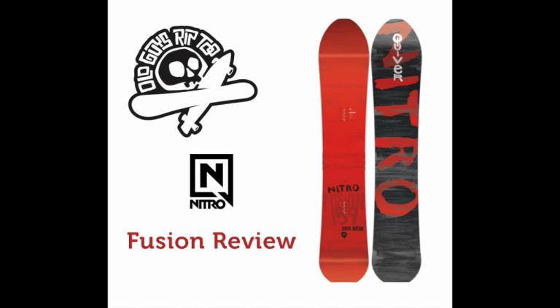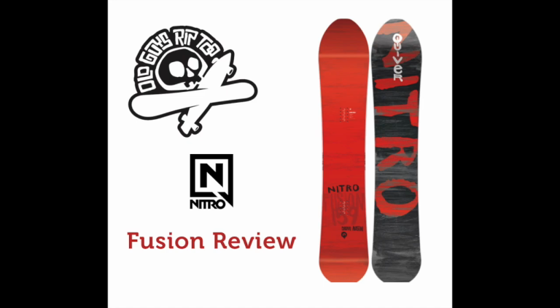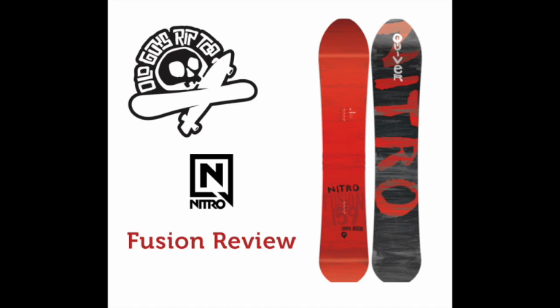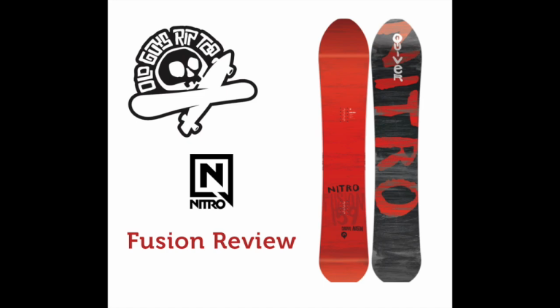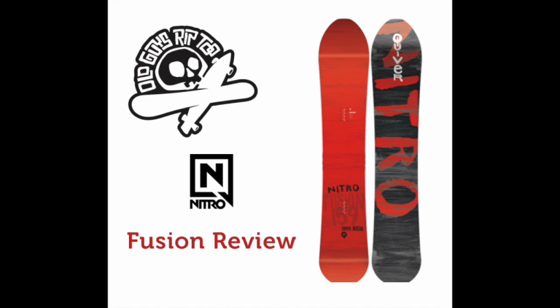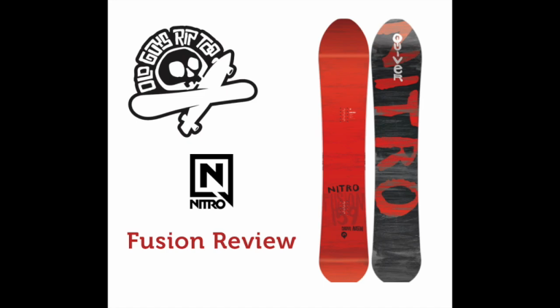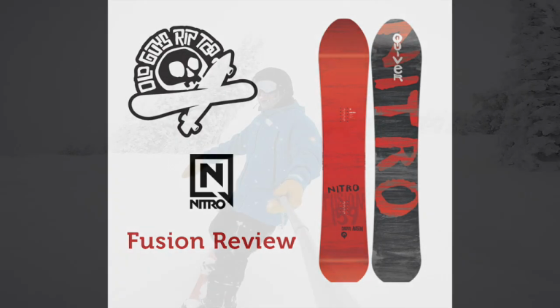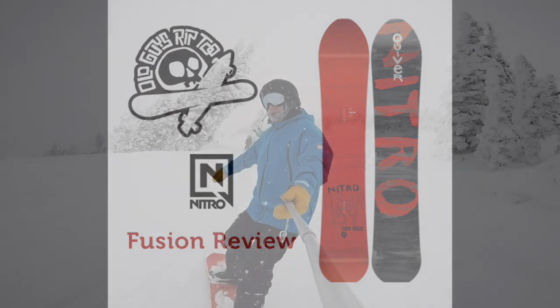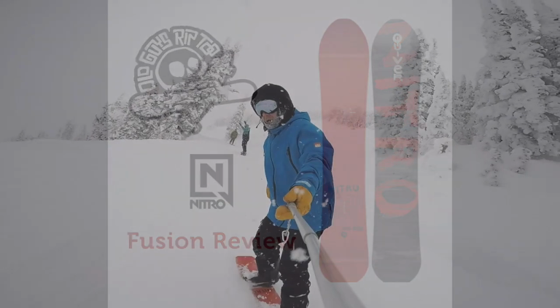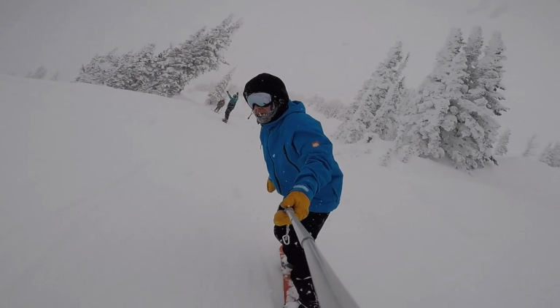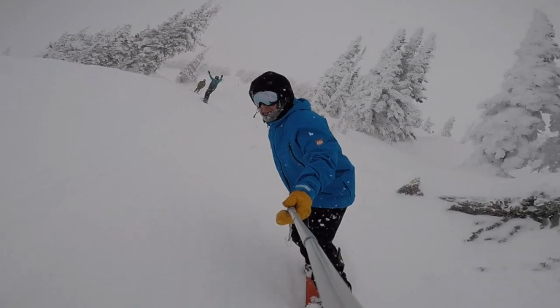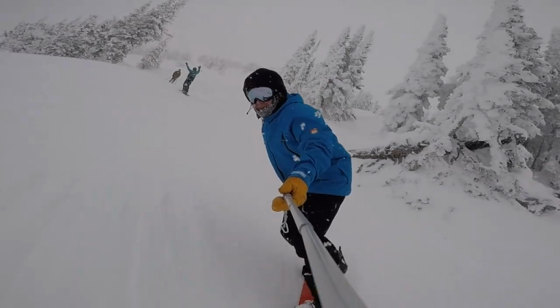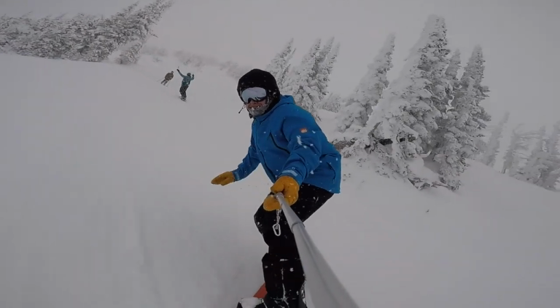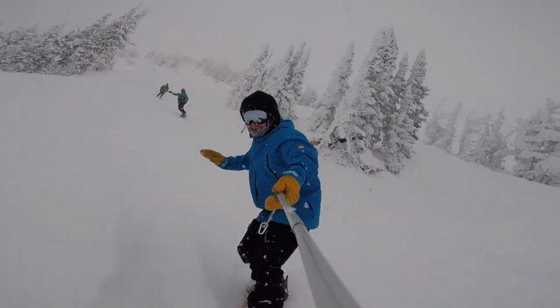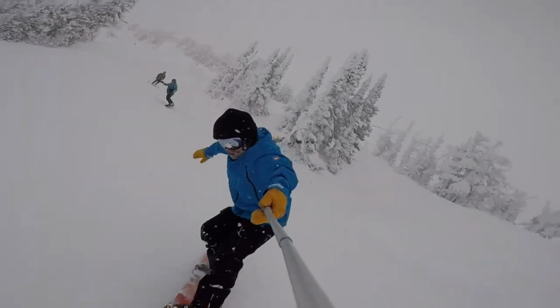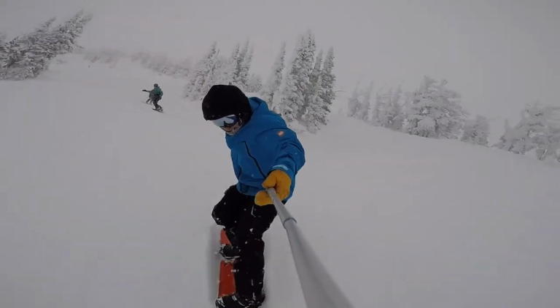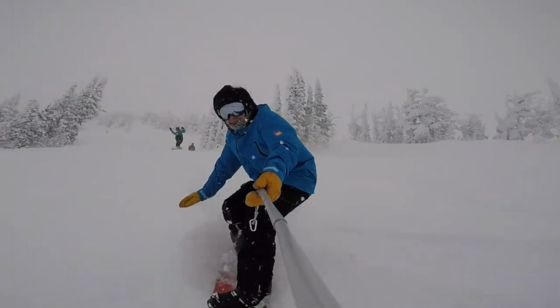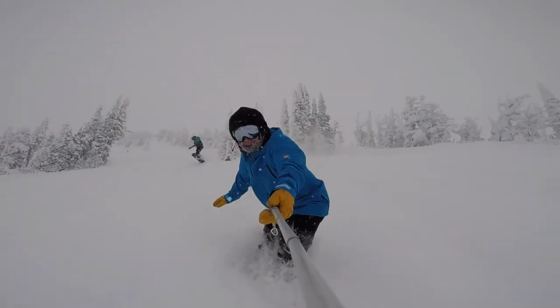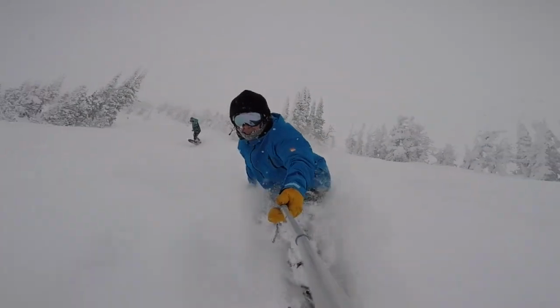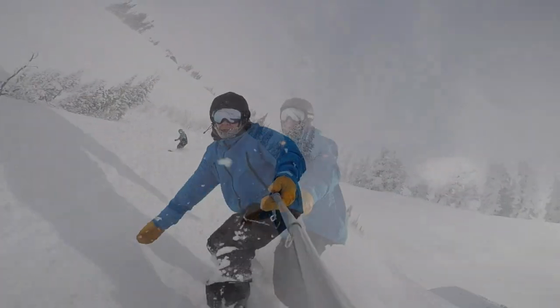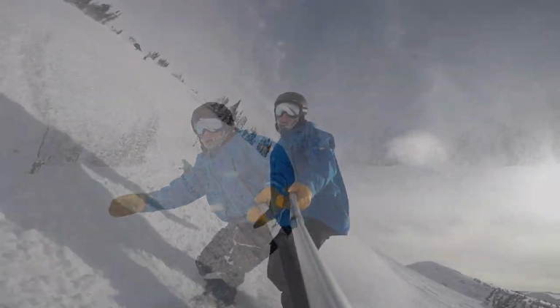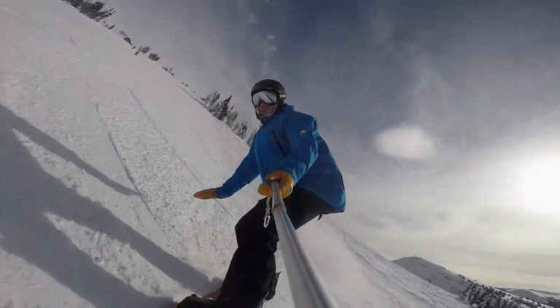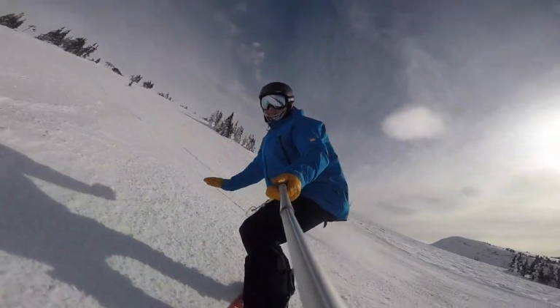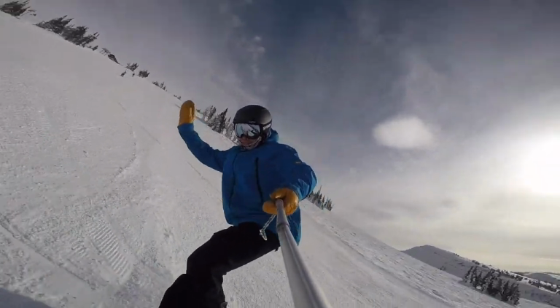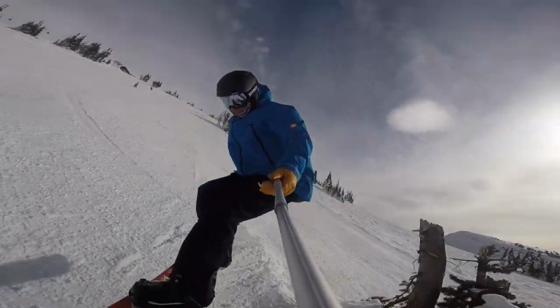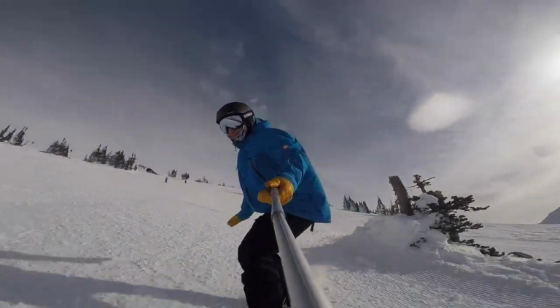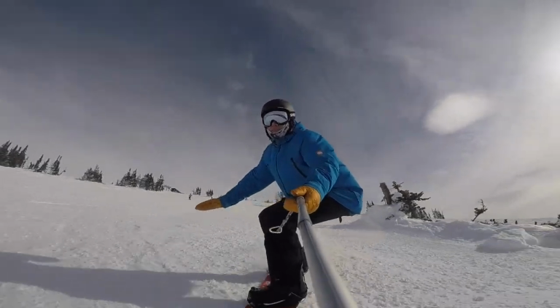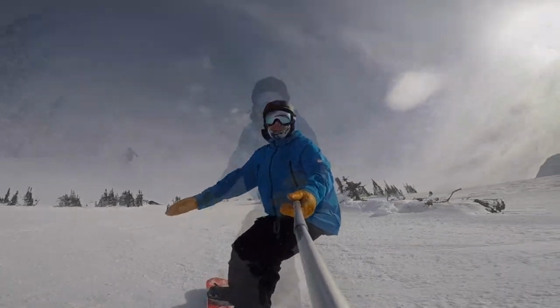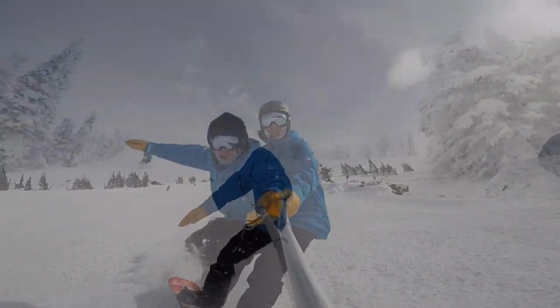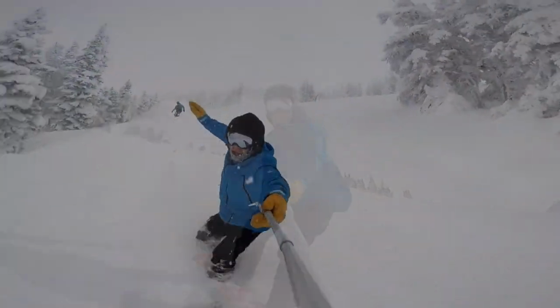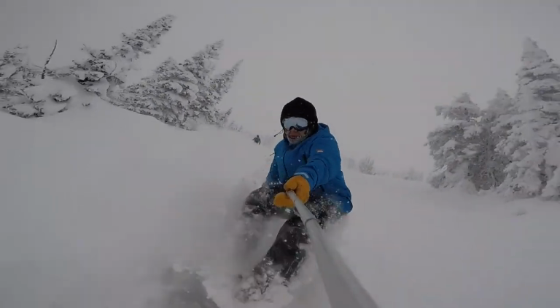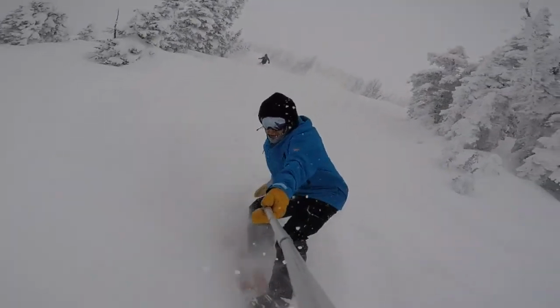The Nitro Fusion. The Fusion is part of the Quiver series from Brian Fox and Austin Smith. The Fusion is an all-in-out directionable that will crush any terrain you can throw at it.